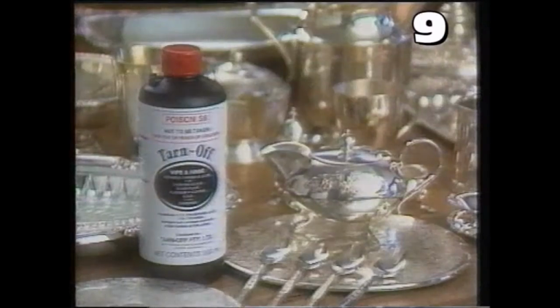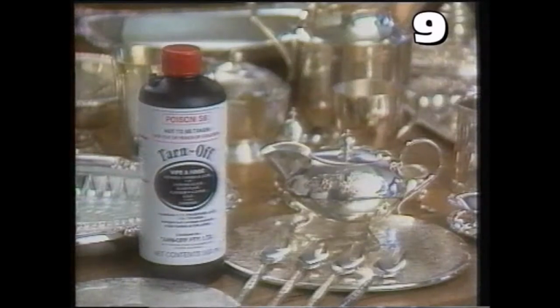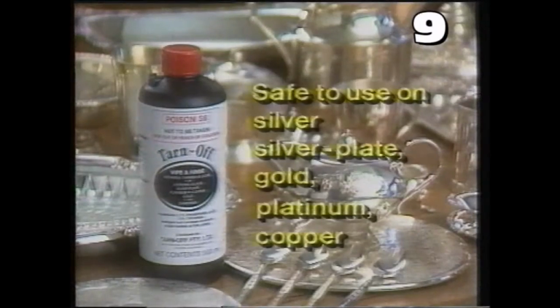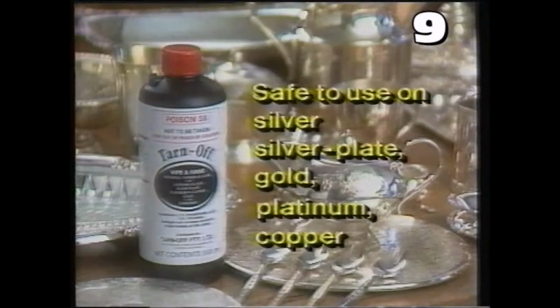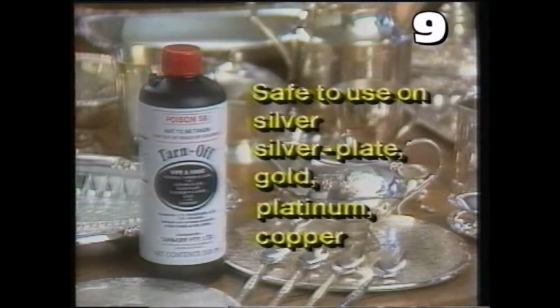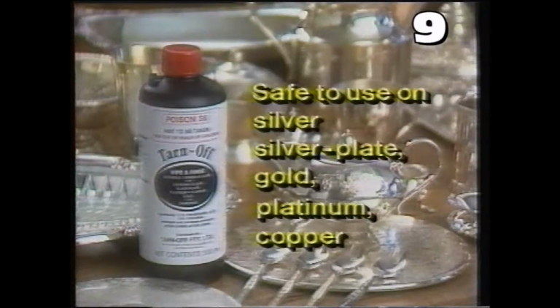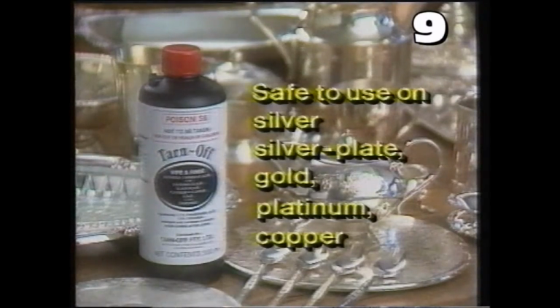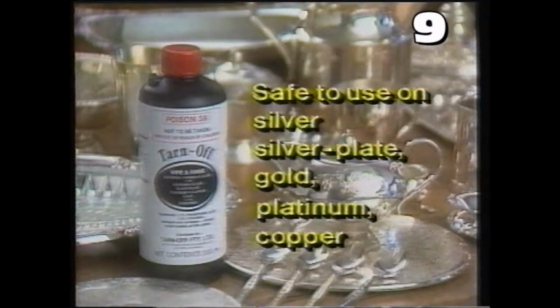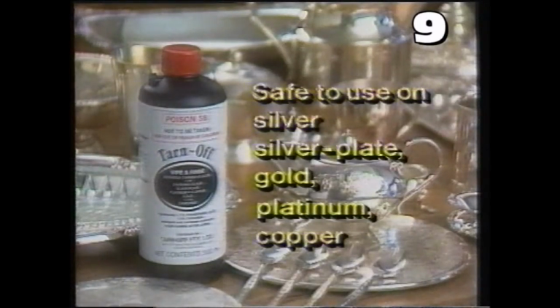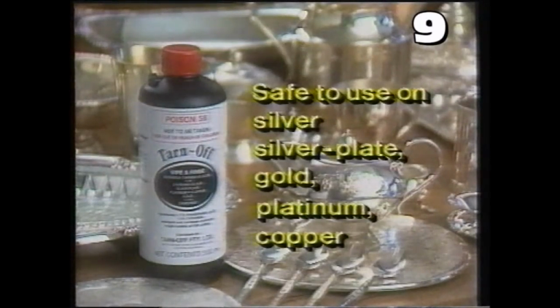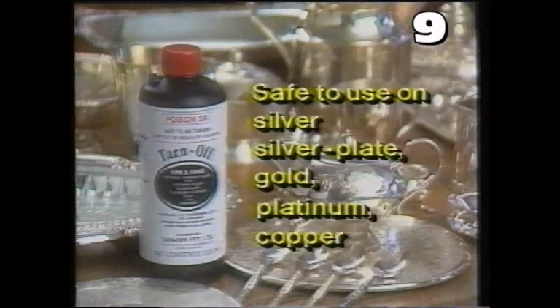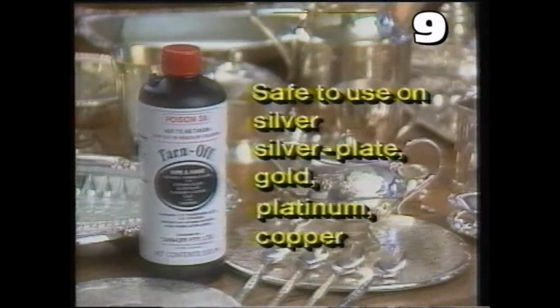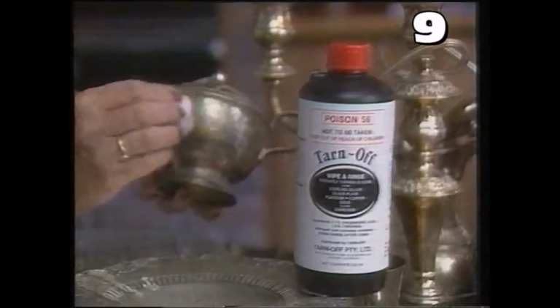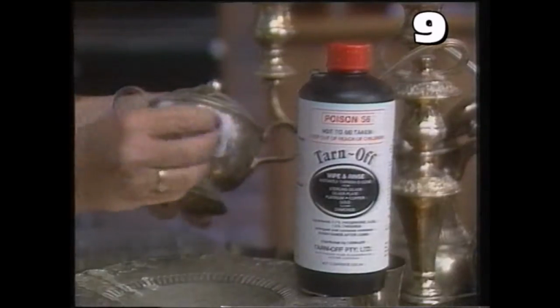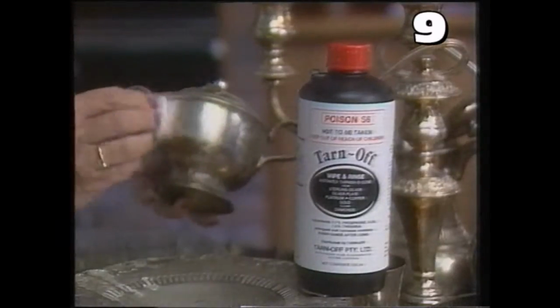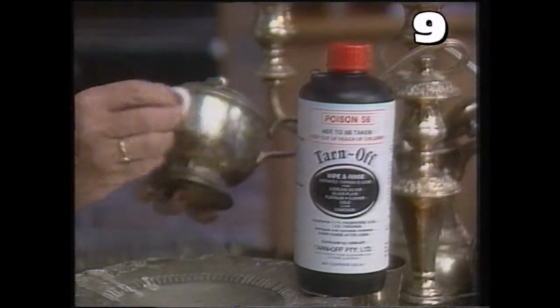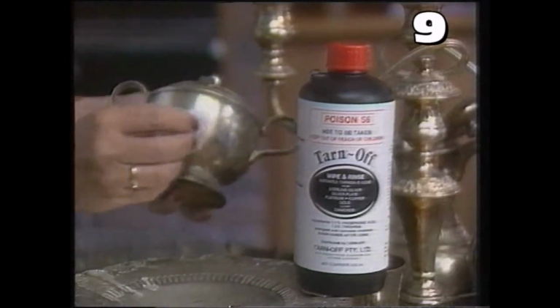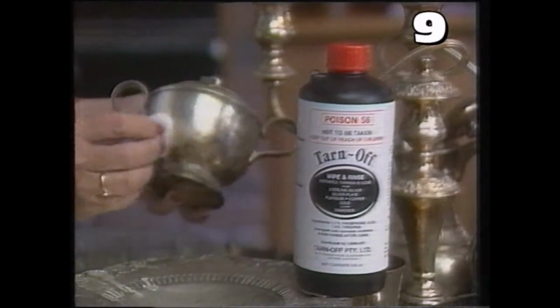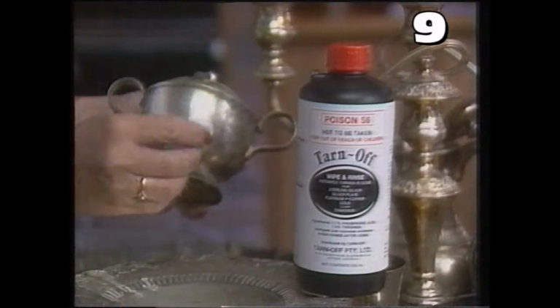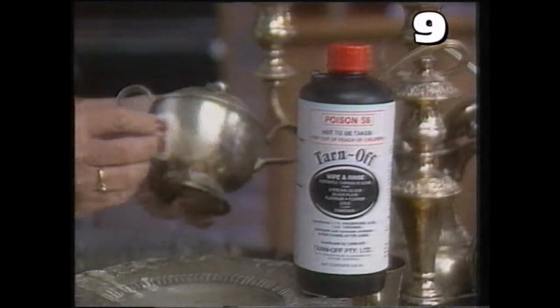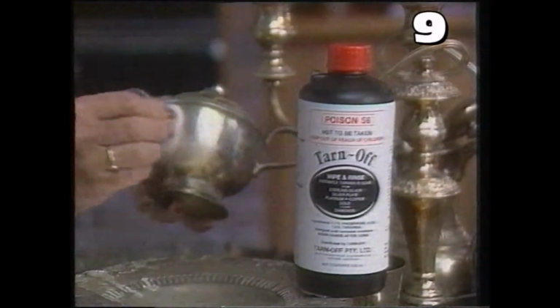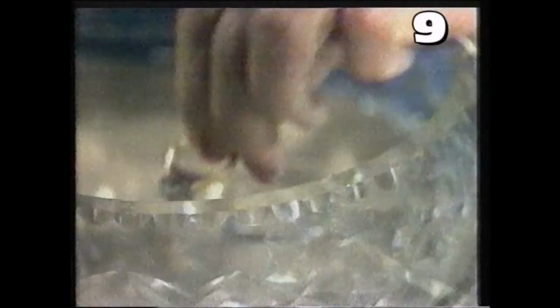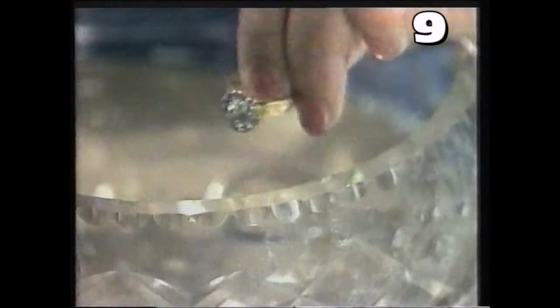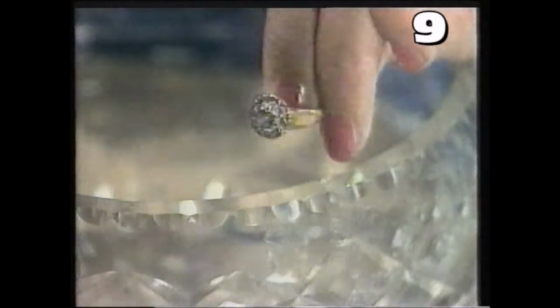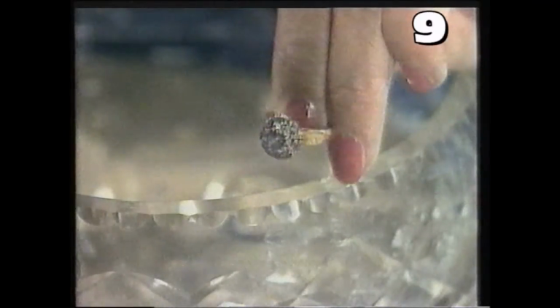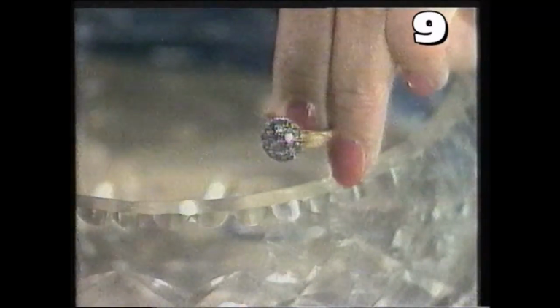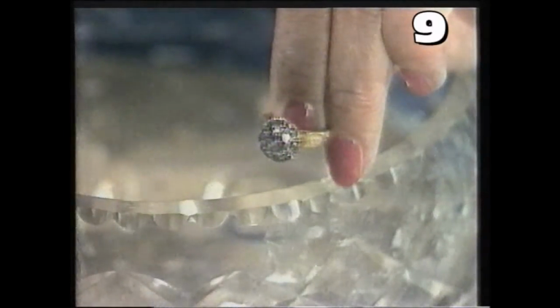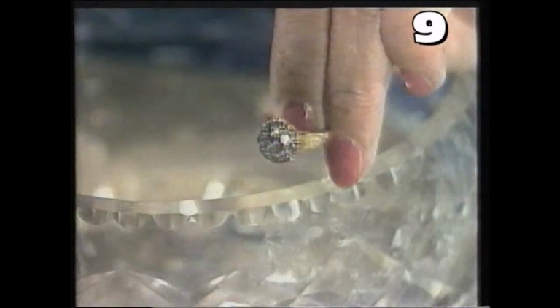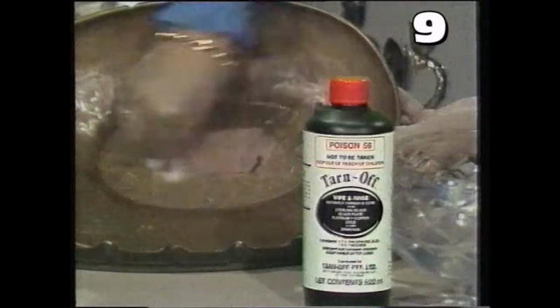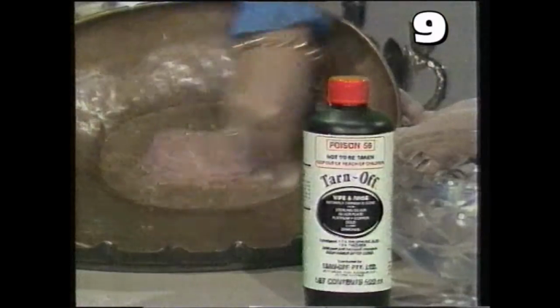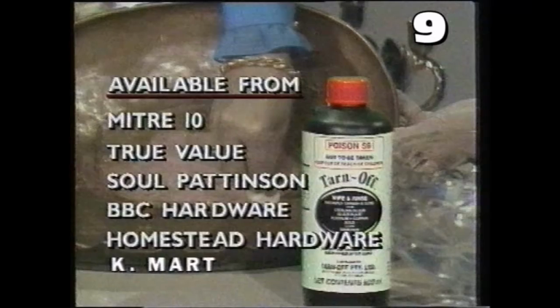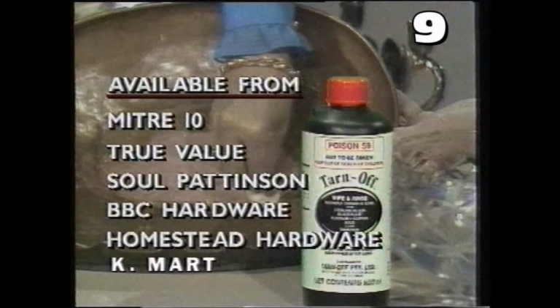And Tarnoff is absolutely safe. It will not remove a single grain of precious metal from silver, silver plate, gold, platinum or copper.